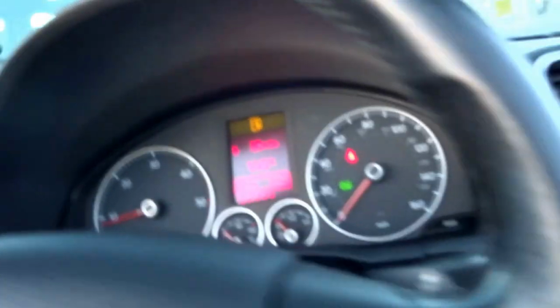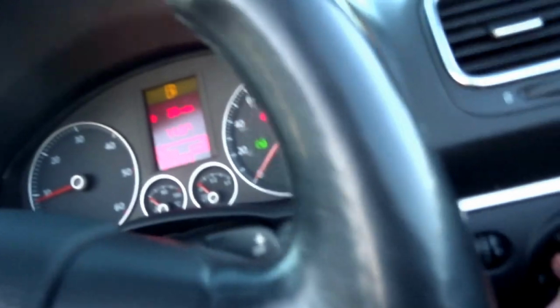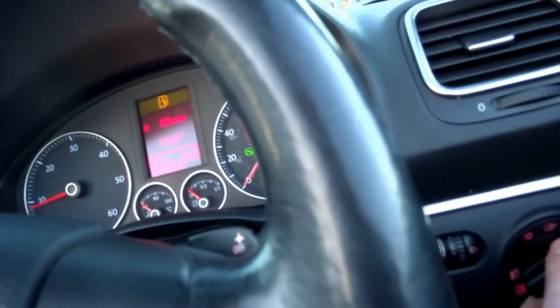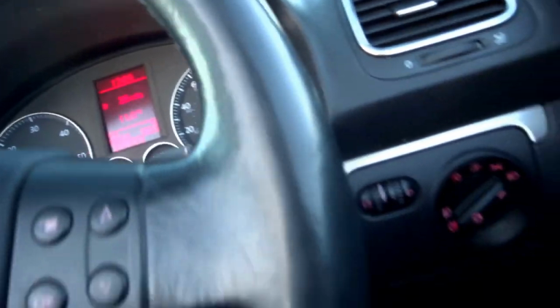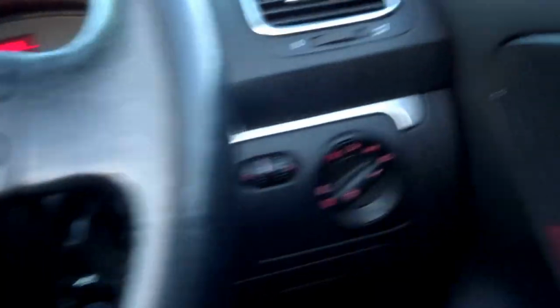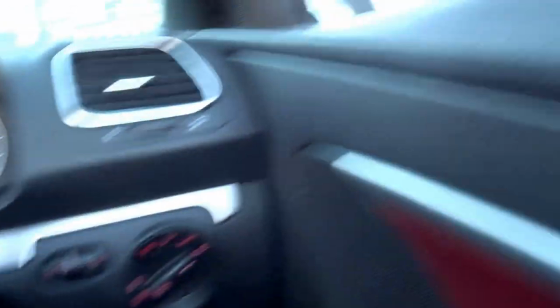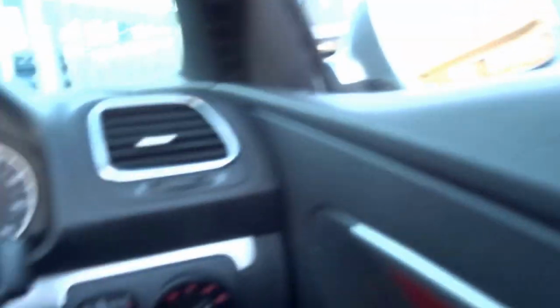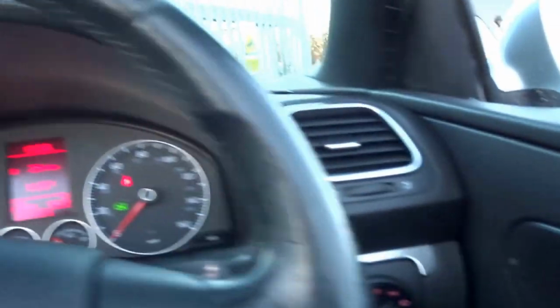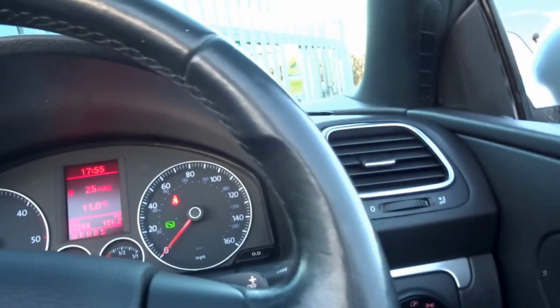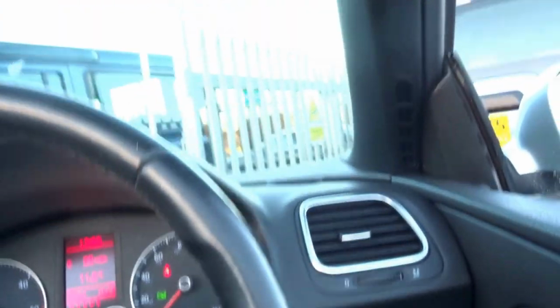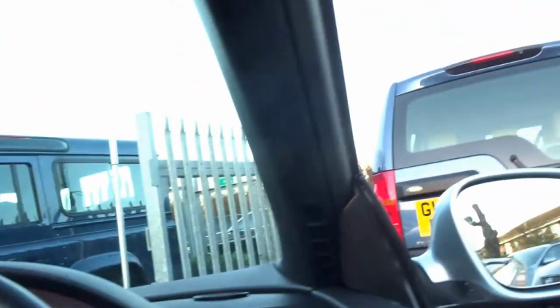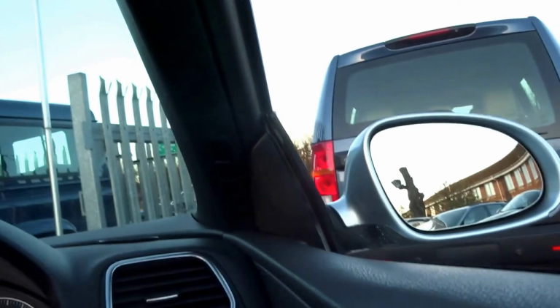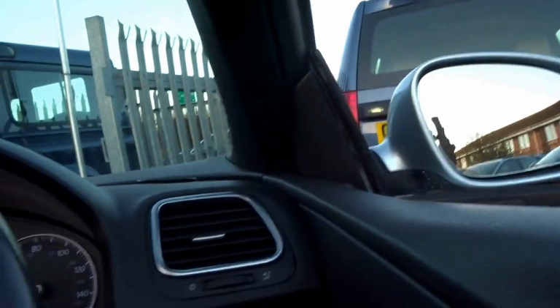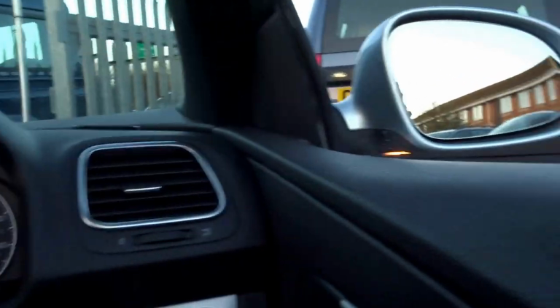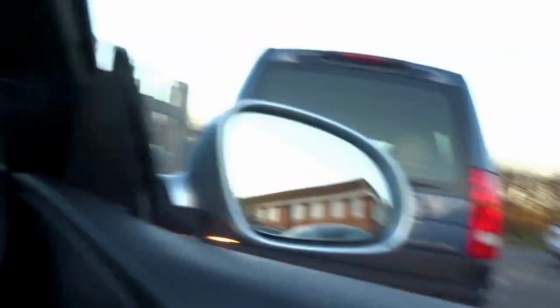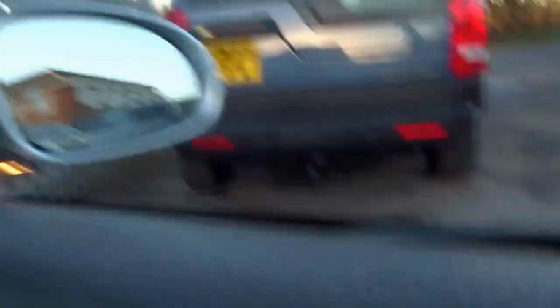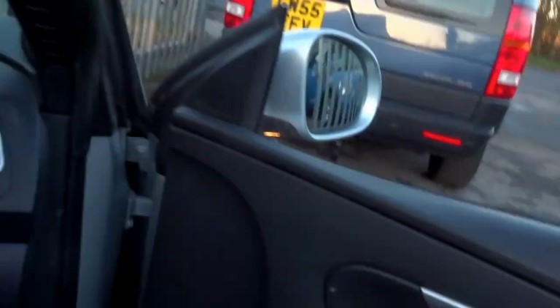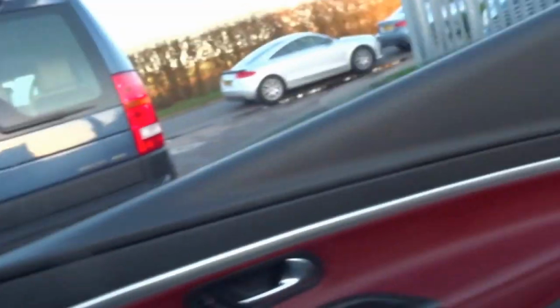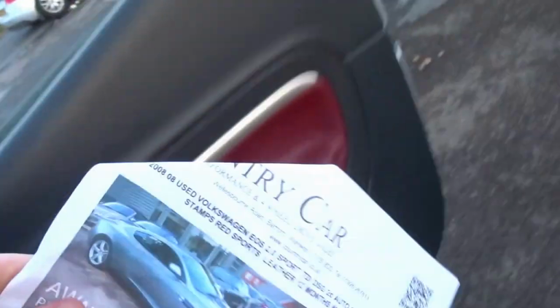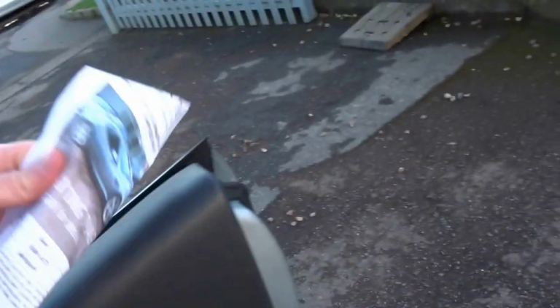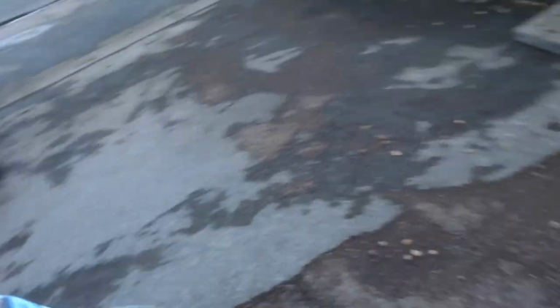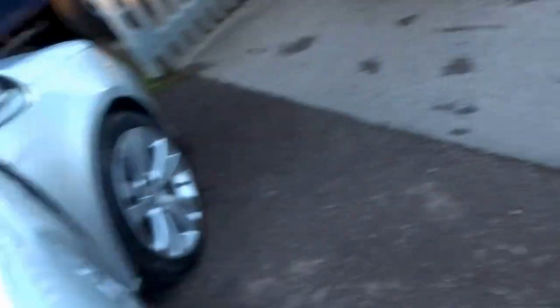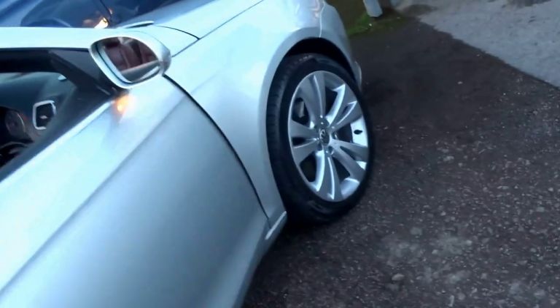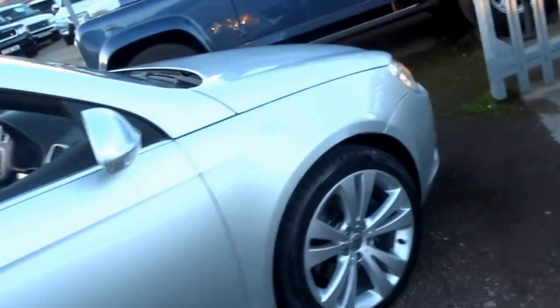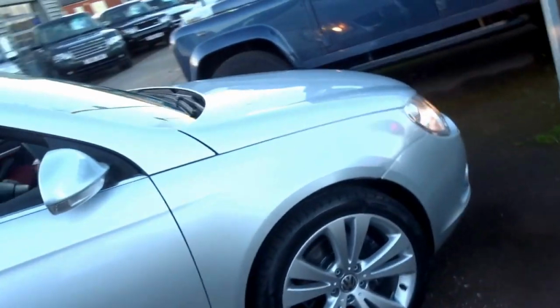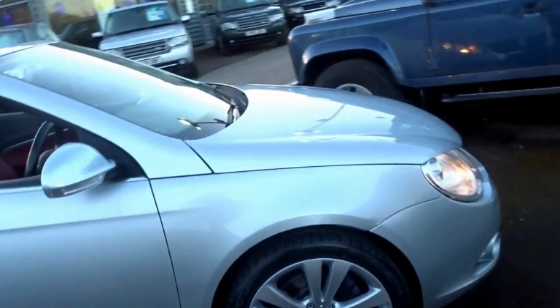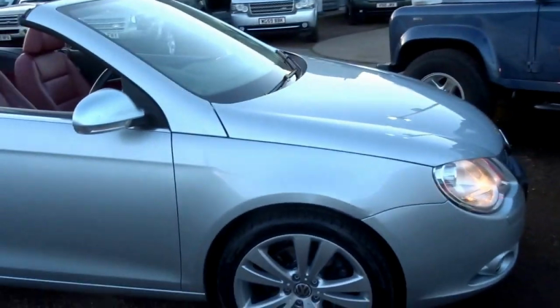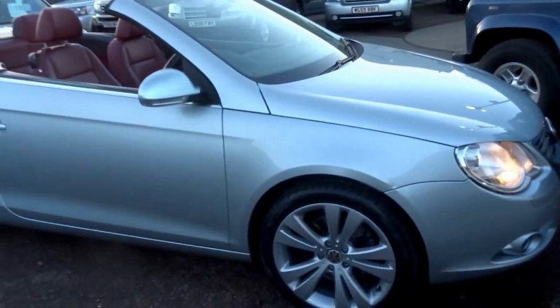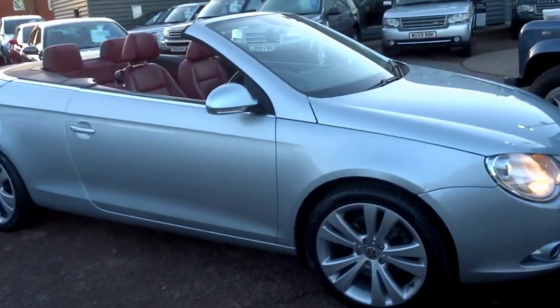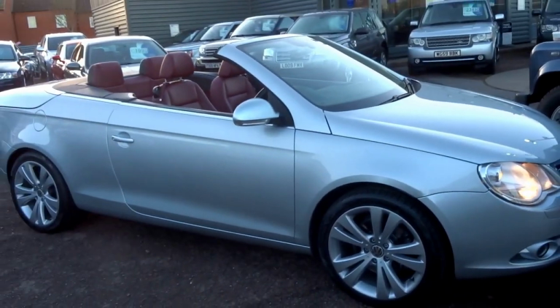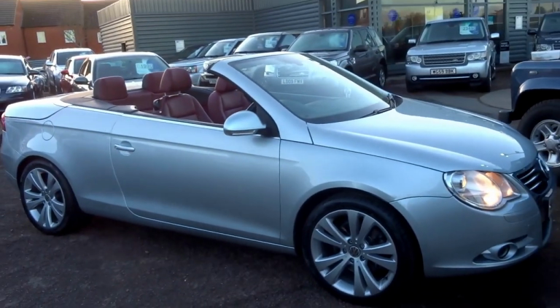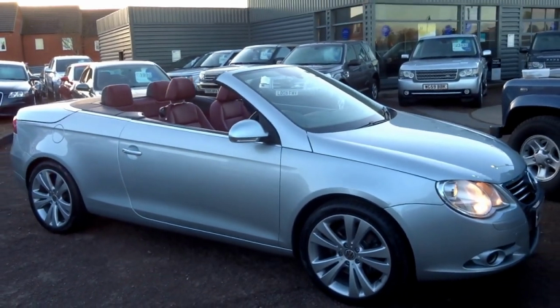Just put the headlights on. Completely transforms the vehicle.